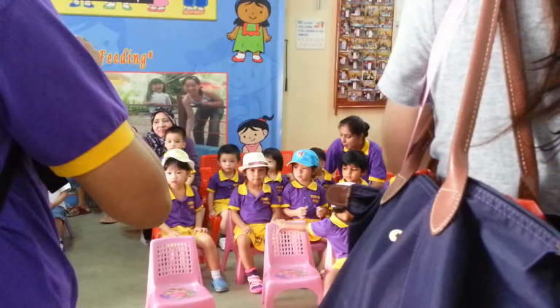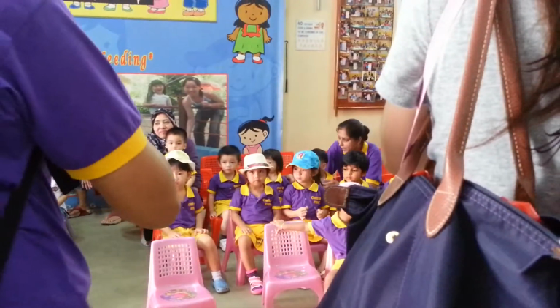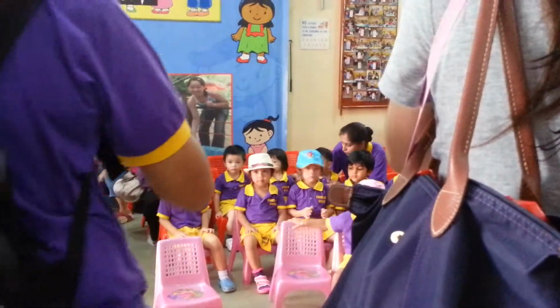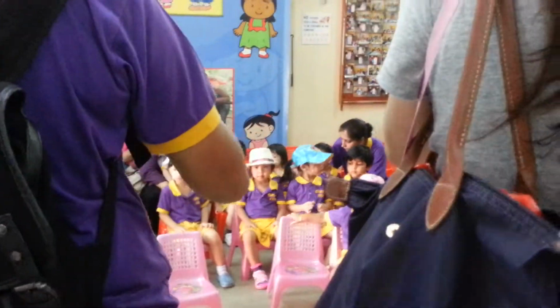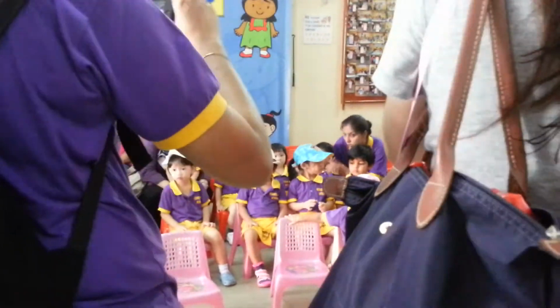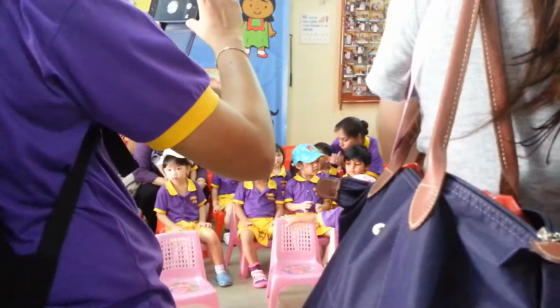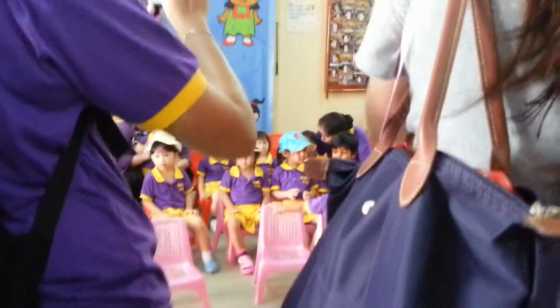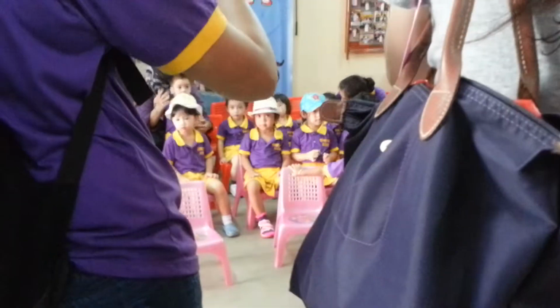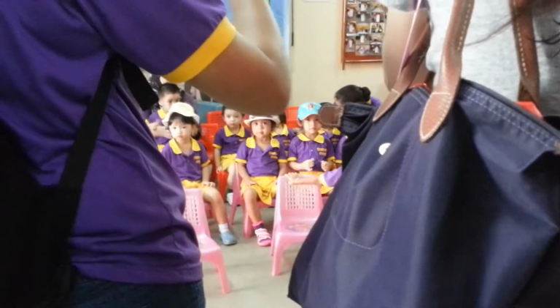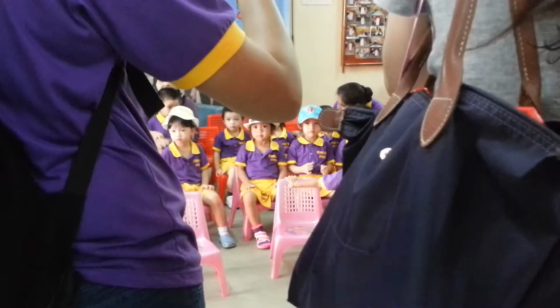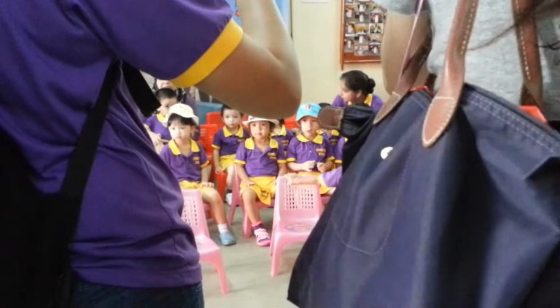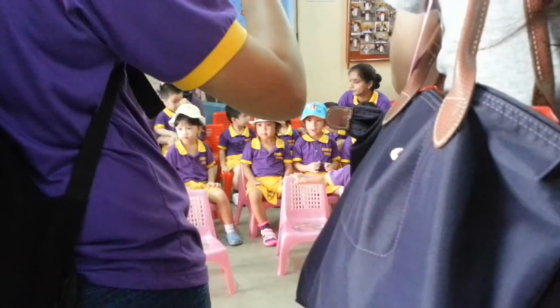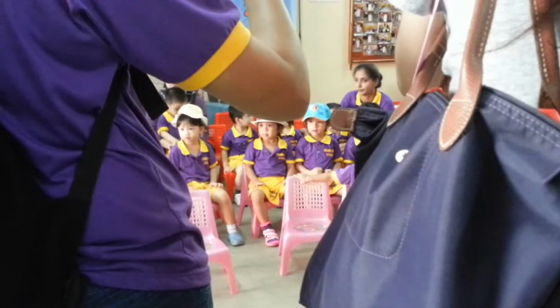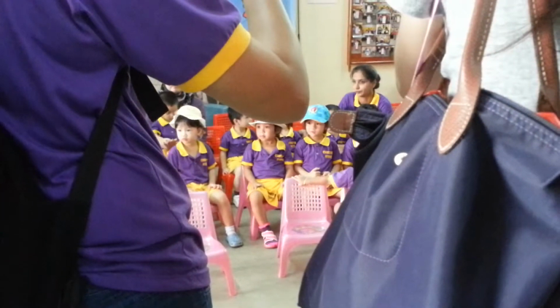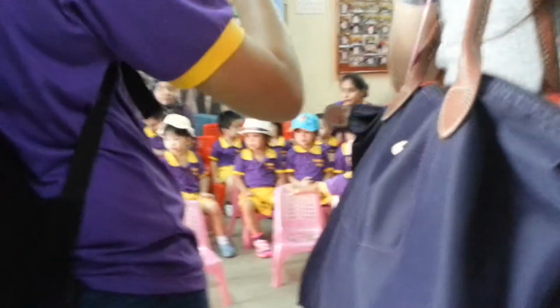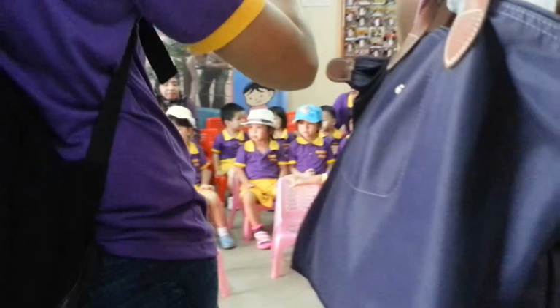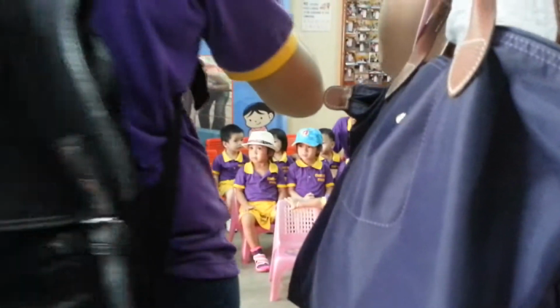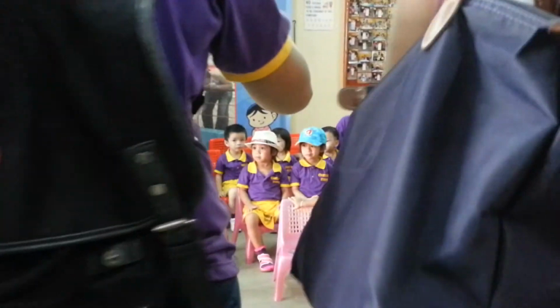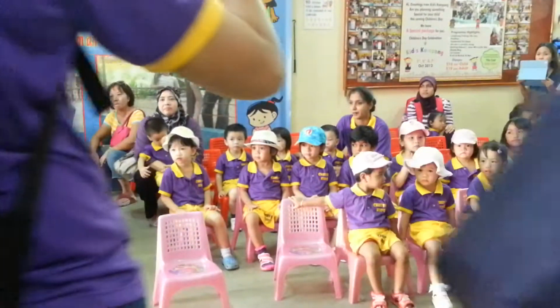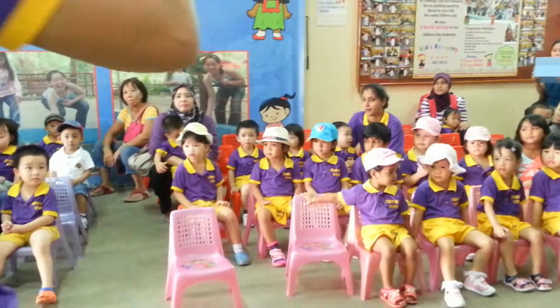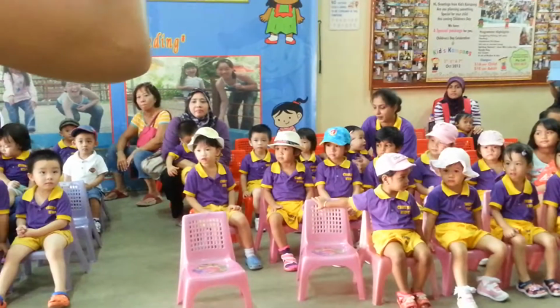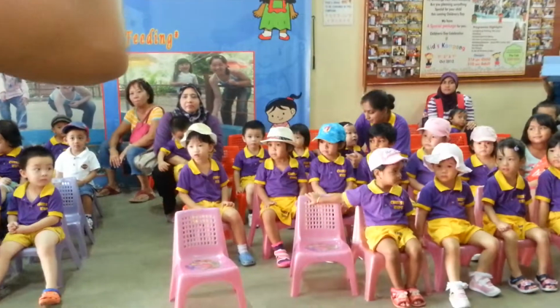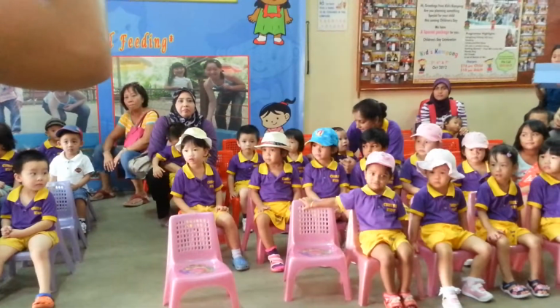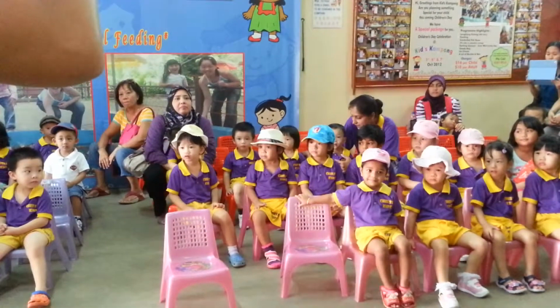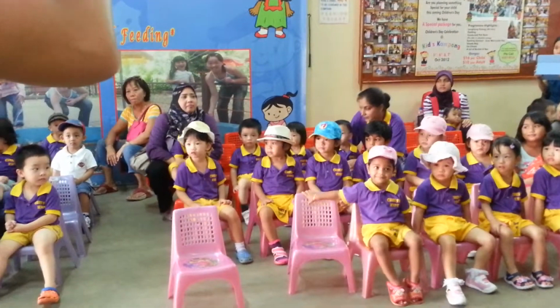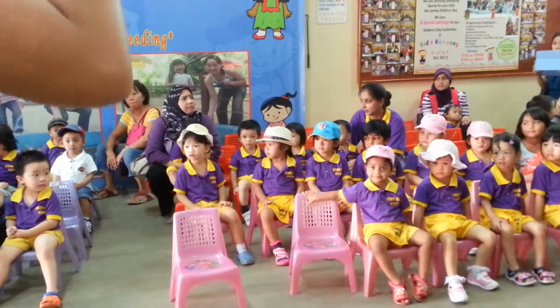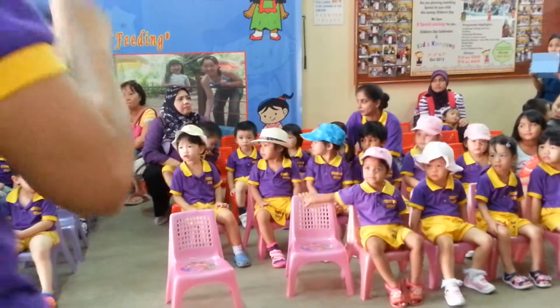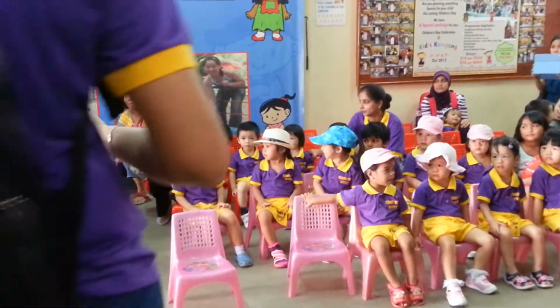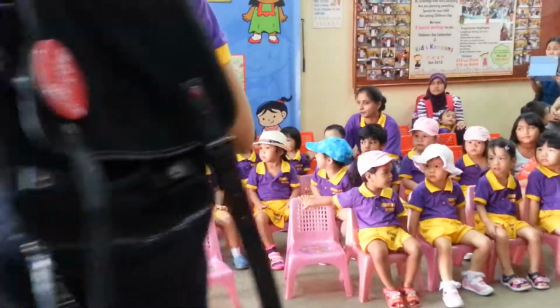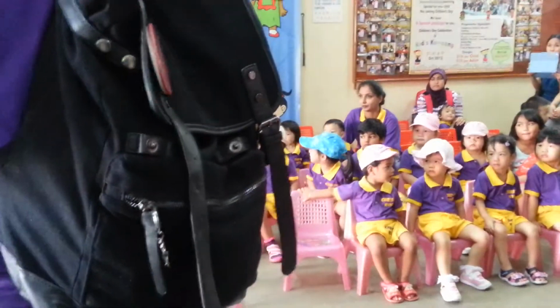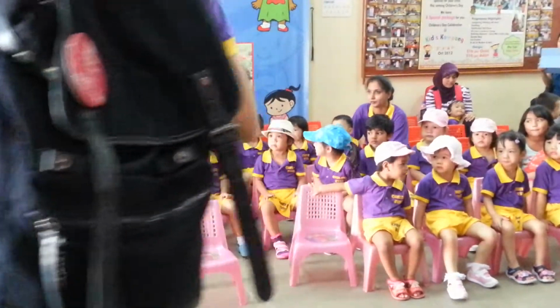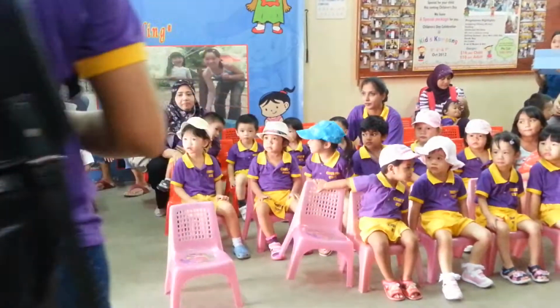We also have the feeding of the farm animals for you. Down there at the feeding station, we have some farm animals for you to feed. We have some fish, chicken, ducks, and terrapin. You can feed them with these food pellets.